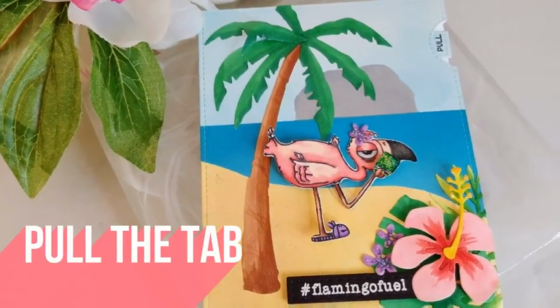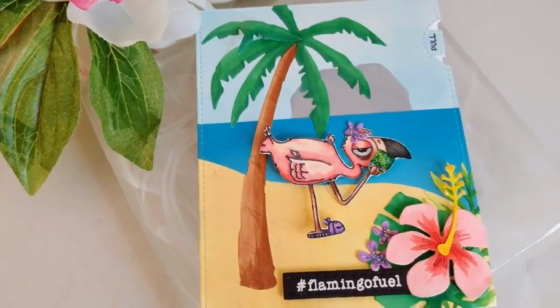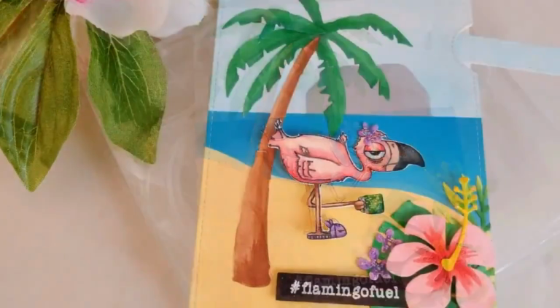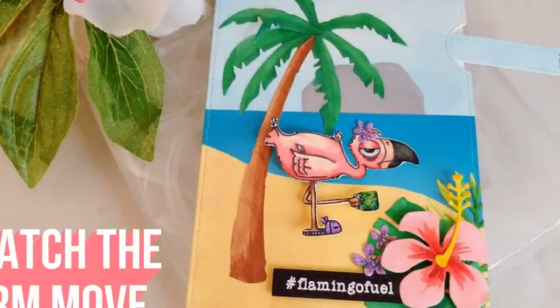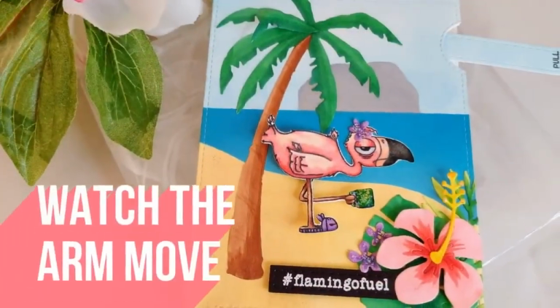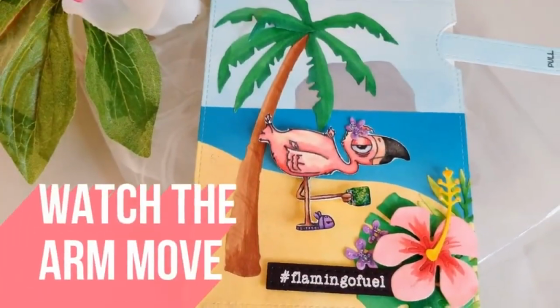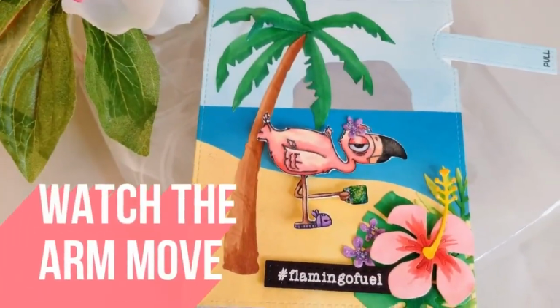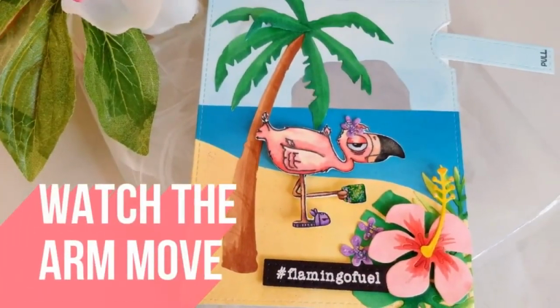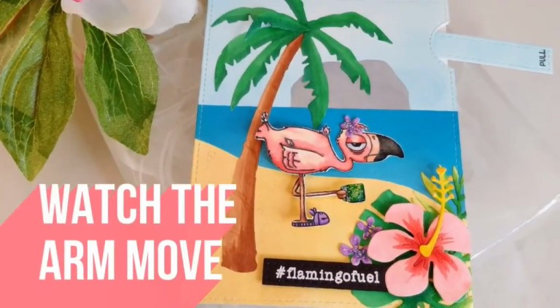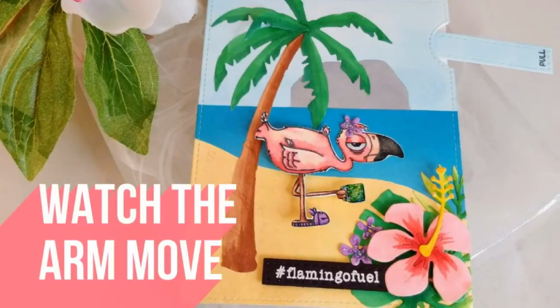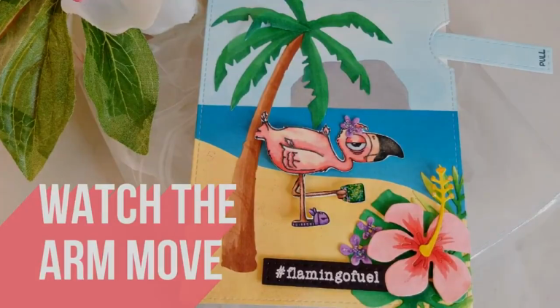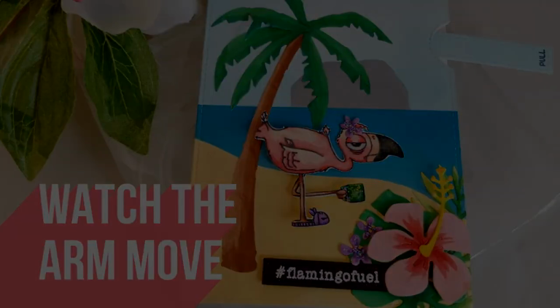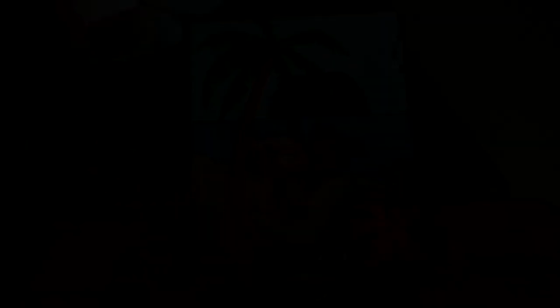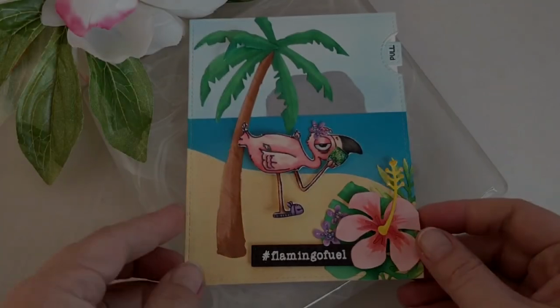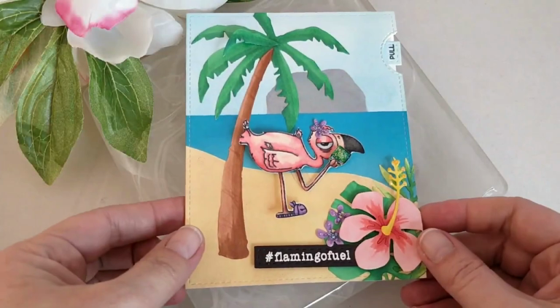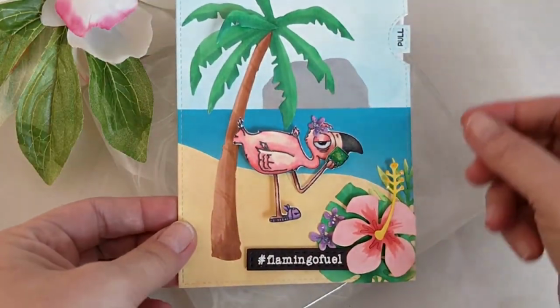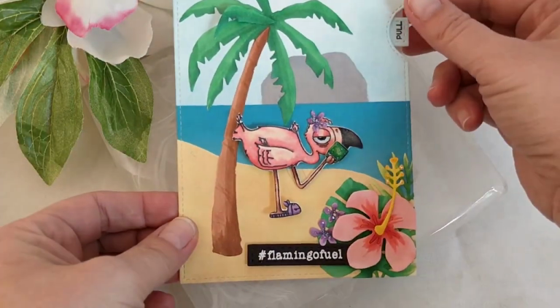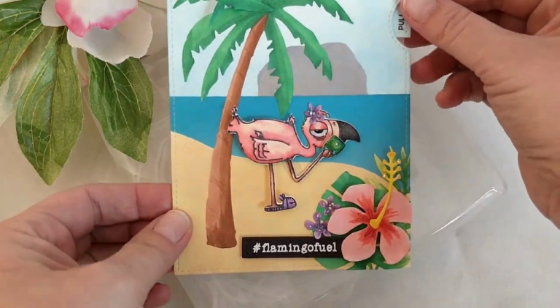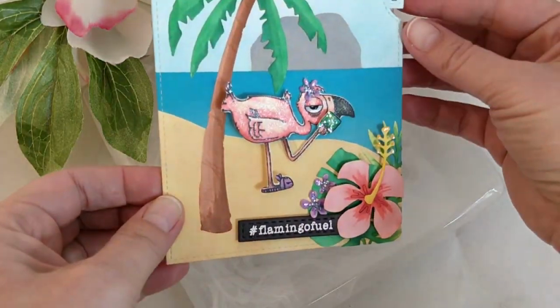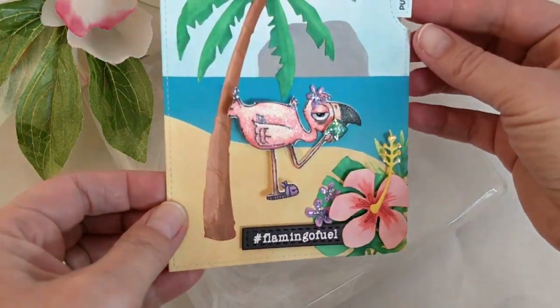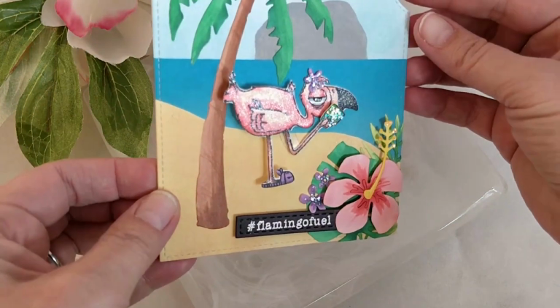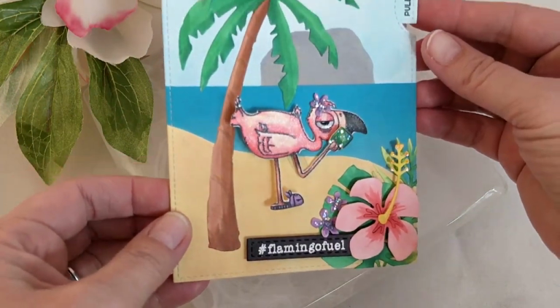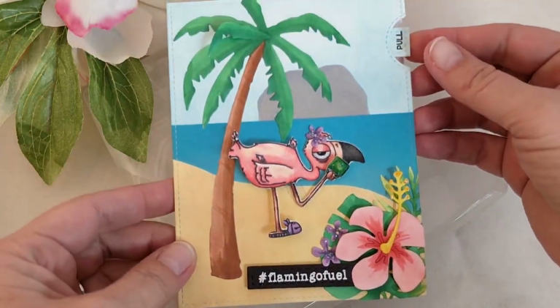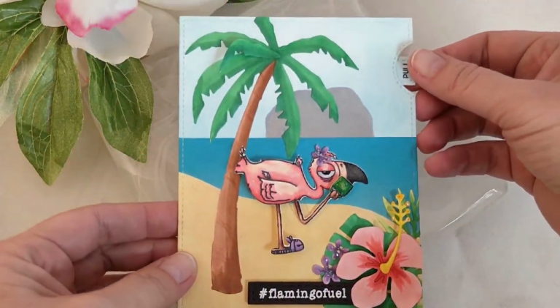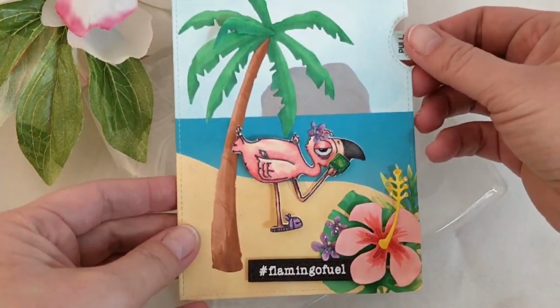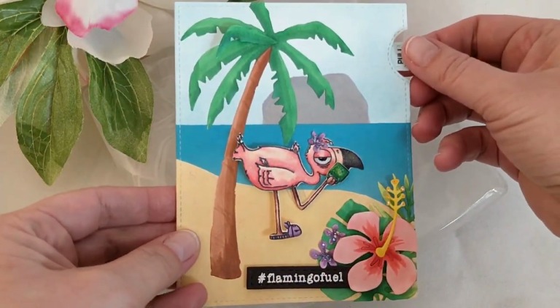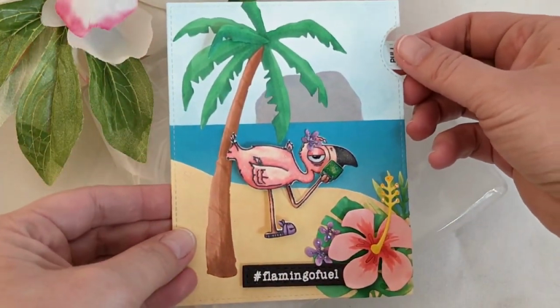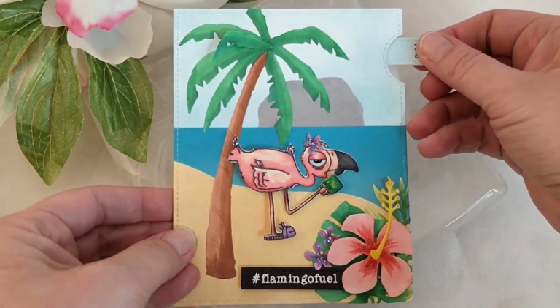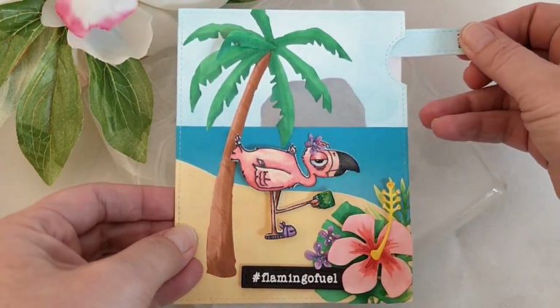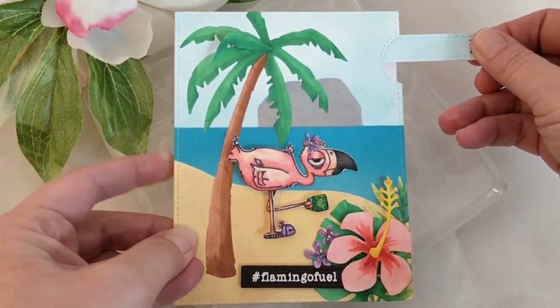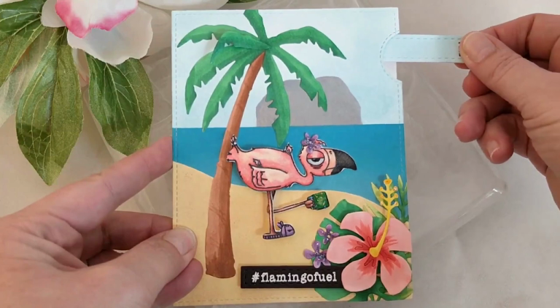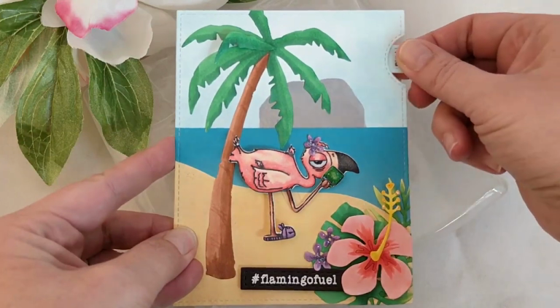For this particular card I've got a flamingo, and when you pull her arm or pull the lever, her arm will move. It's going to make the coffee cup go up and down so it looks like she's drinking. This image is from Rabbit Hole Designs — it's a fun little caffeinated flamingo.